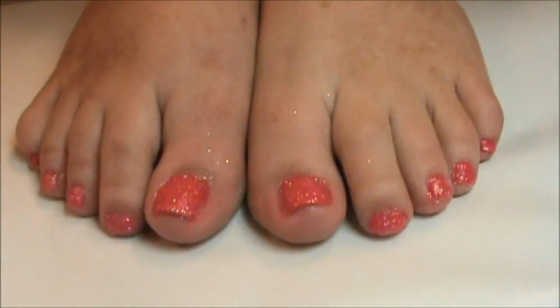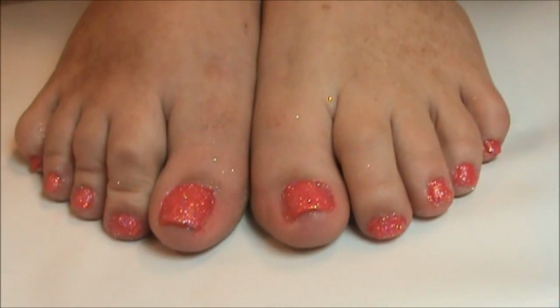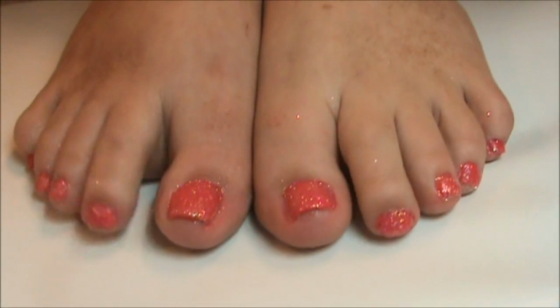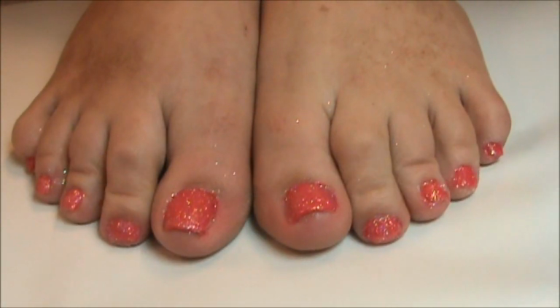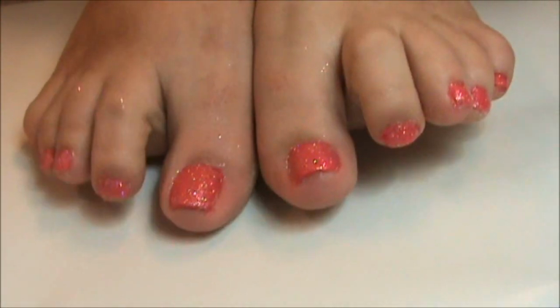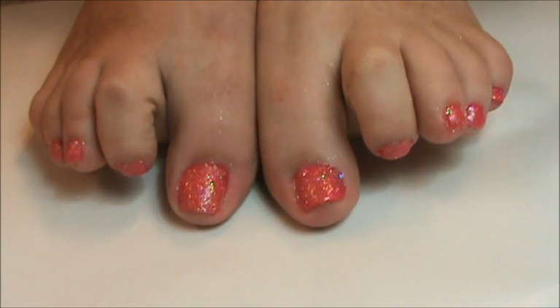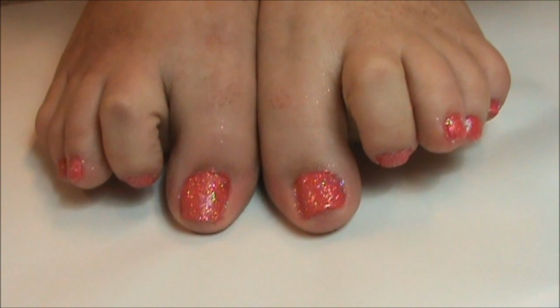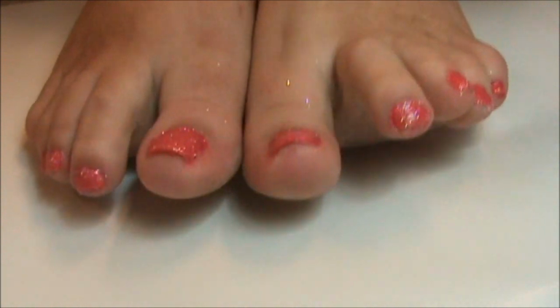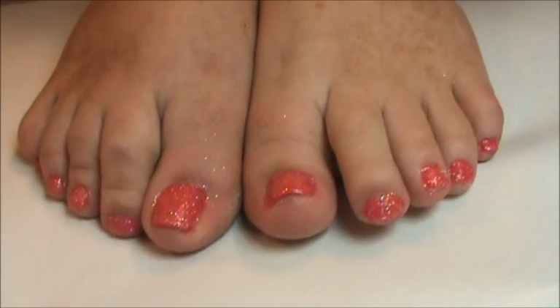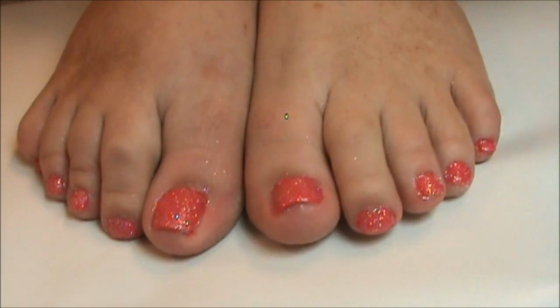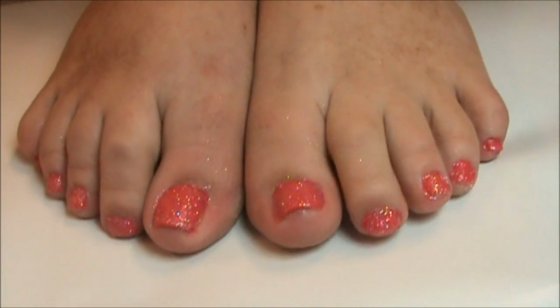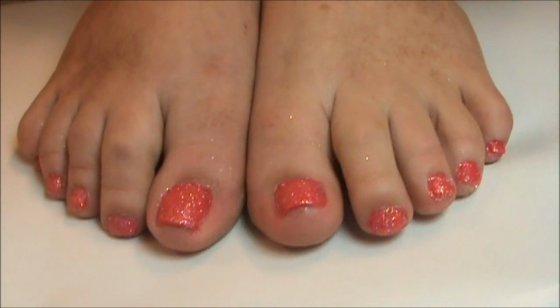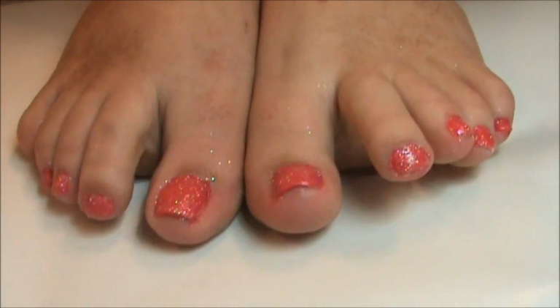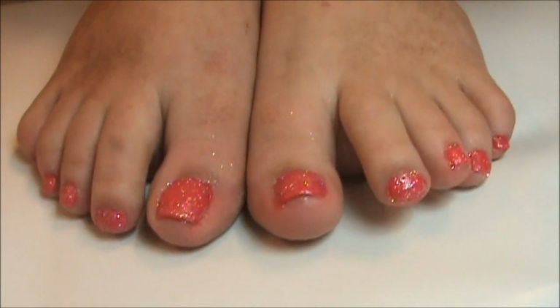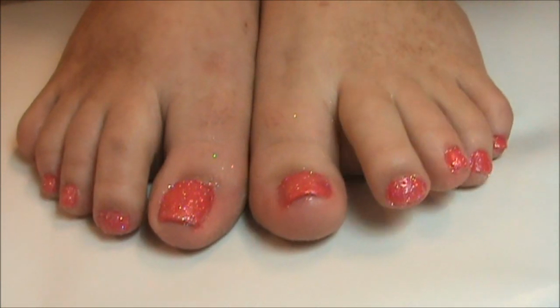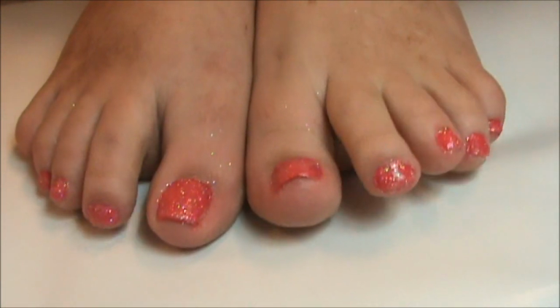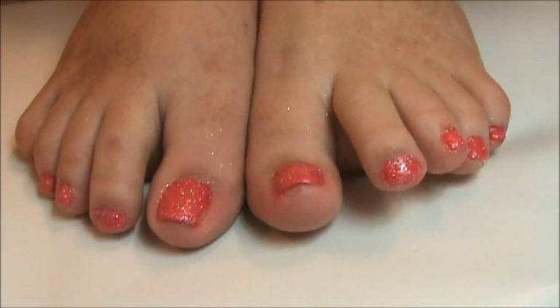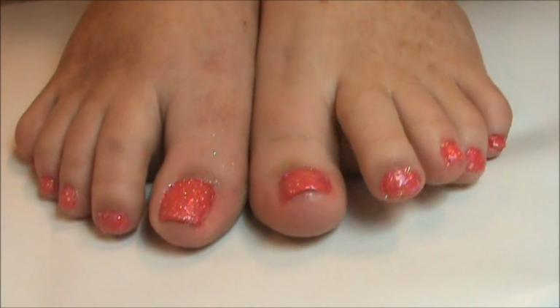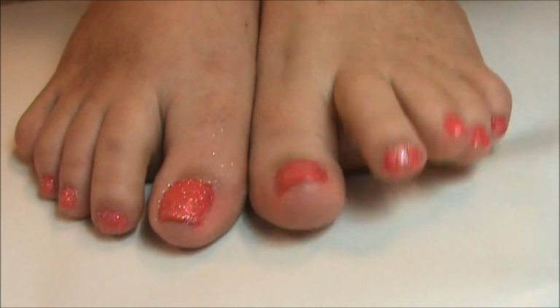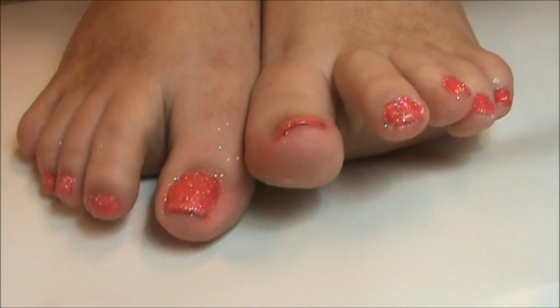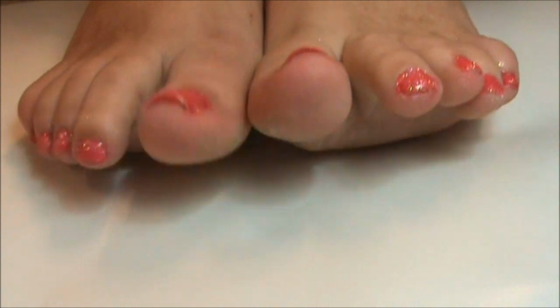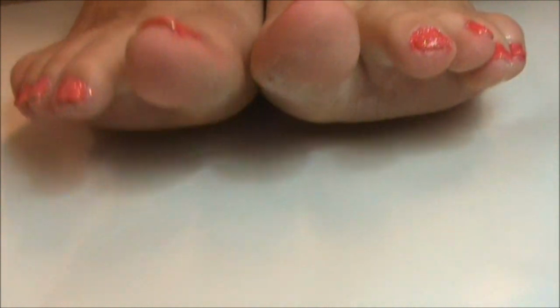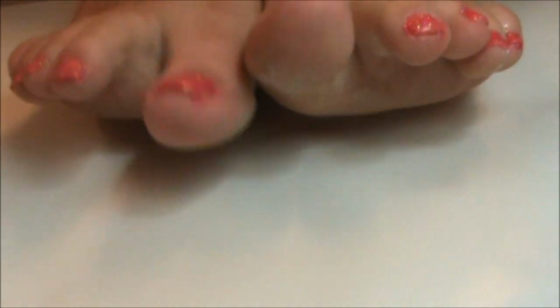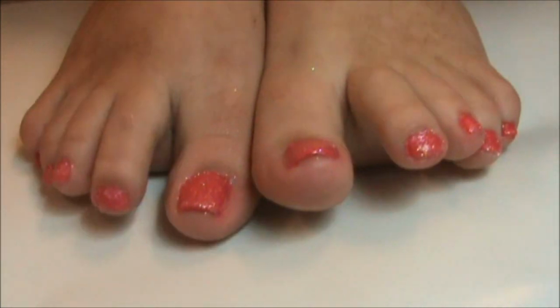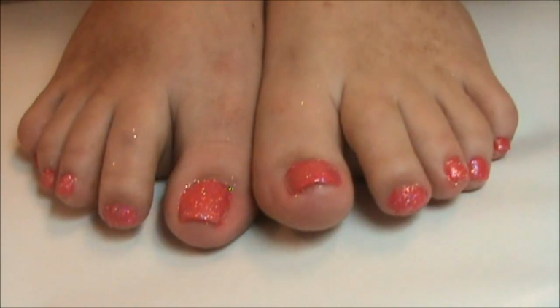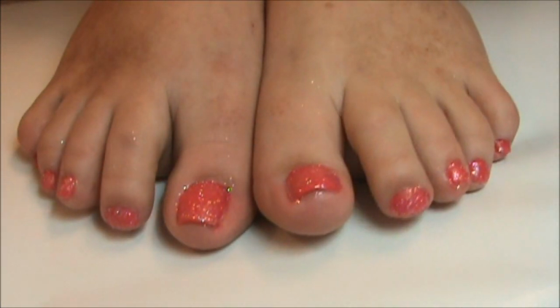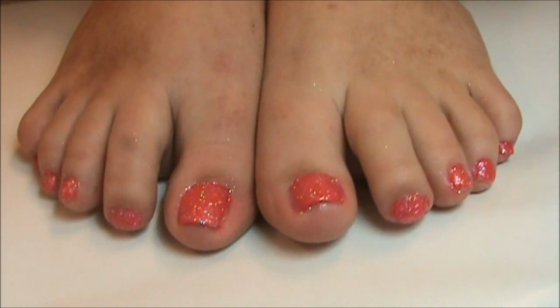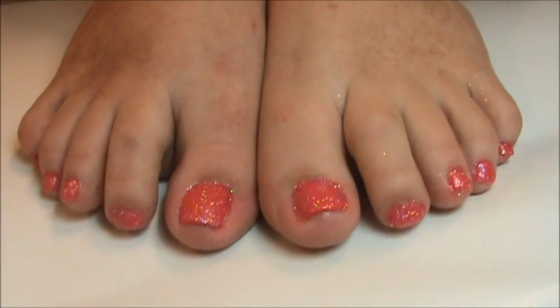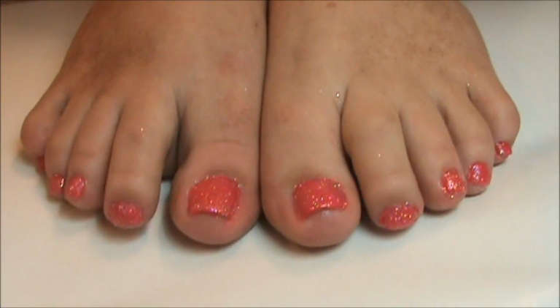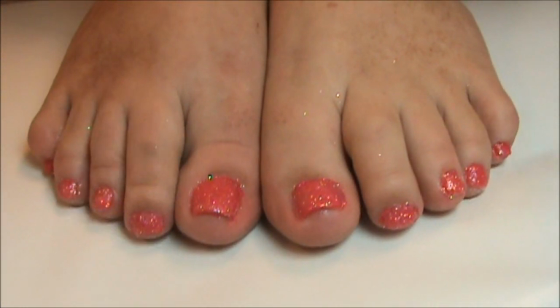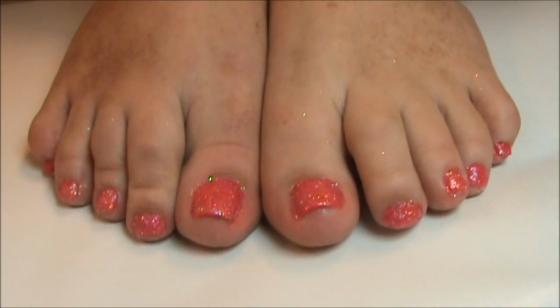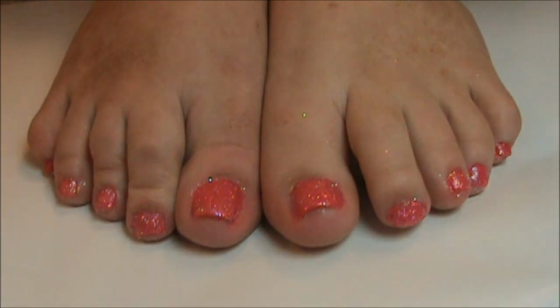And there they both are — super glittery and cute, and you're ready for the summer. It's super easy and pretty cheap to do at home. I hope you guys enjoyed watching and I'll talk to you guys soon!